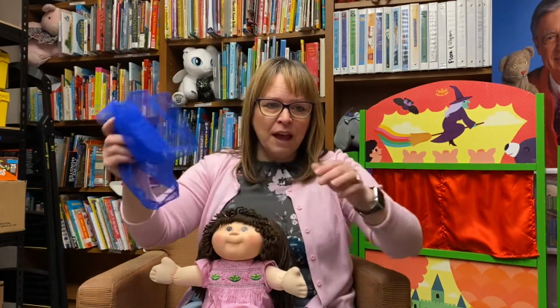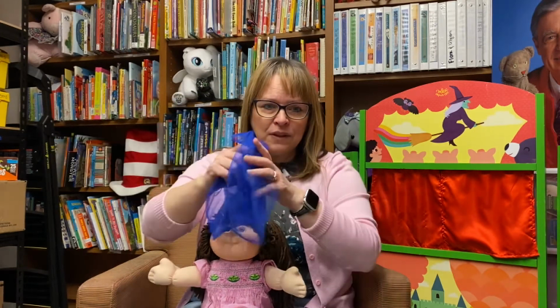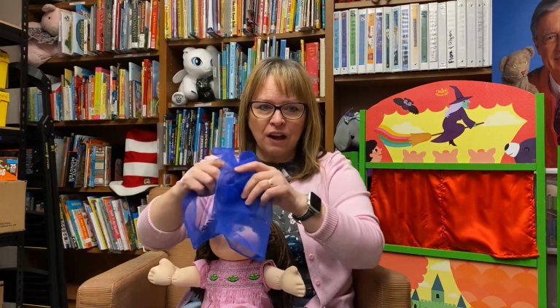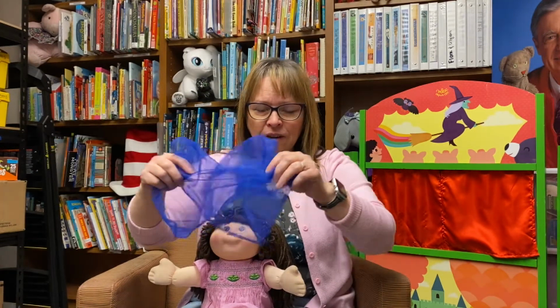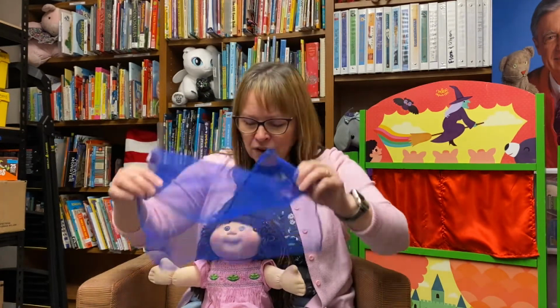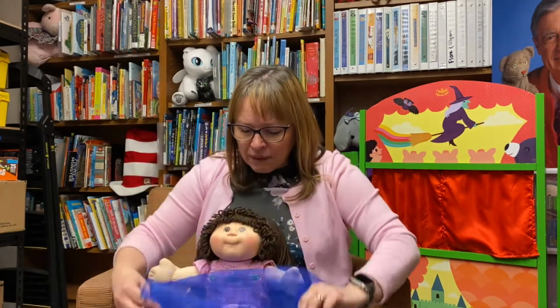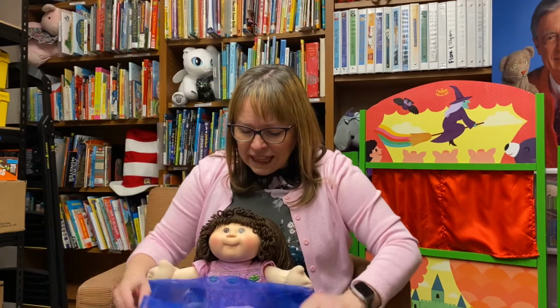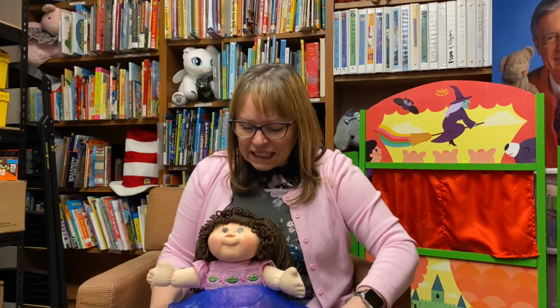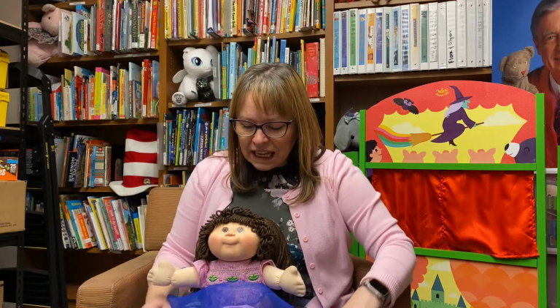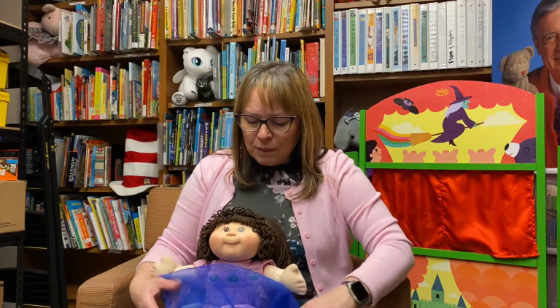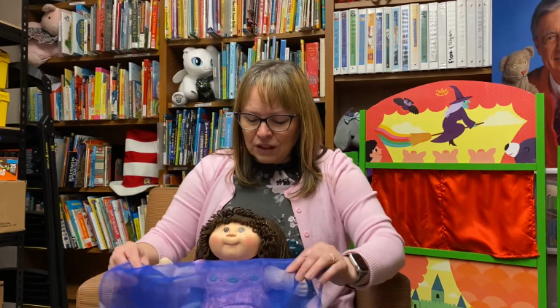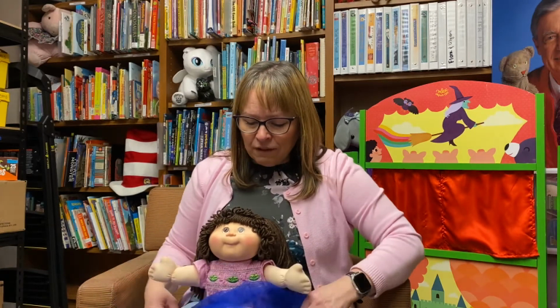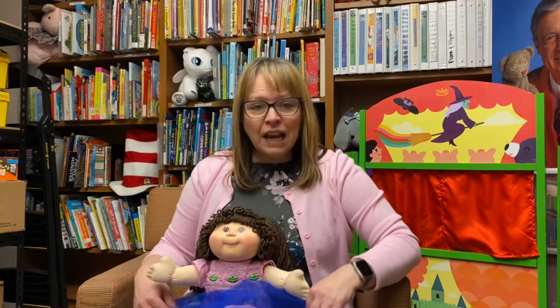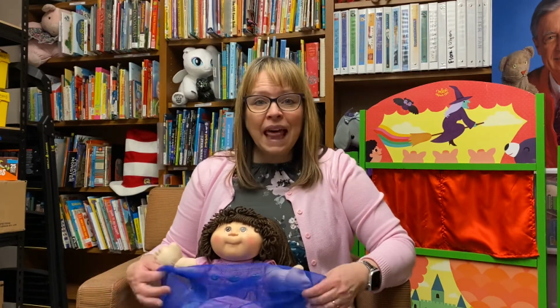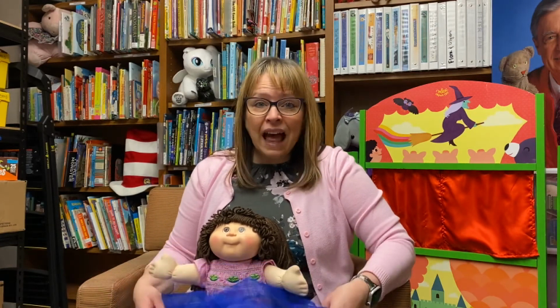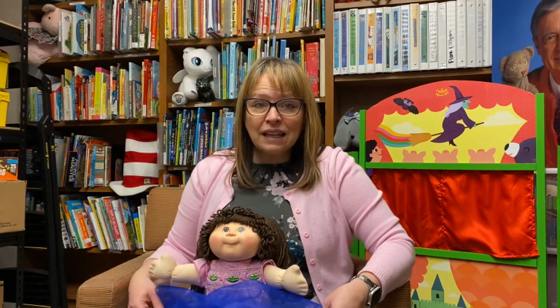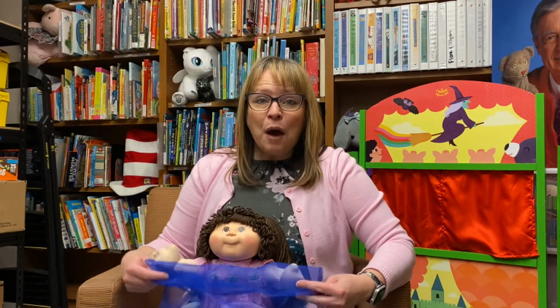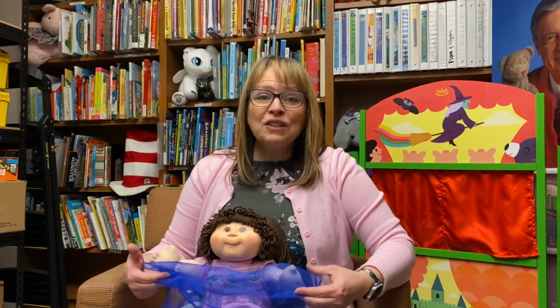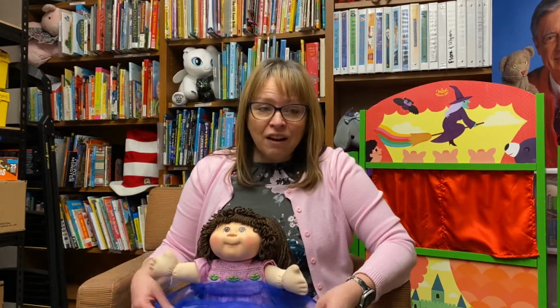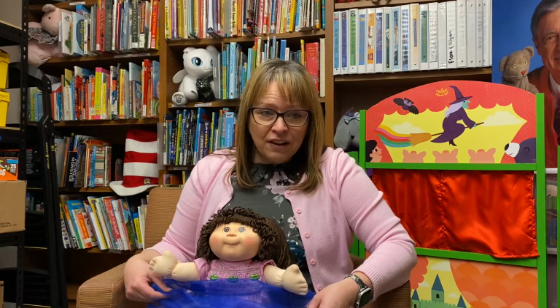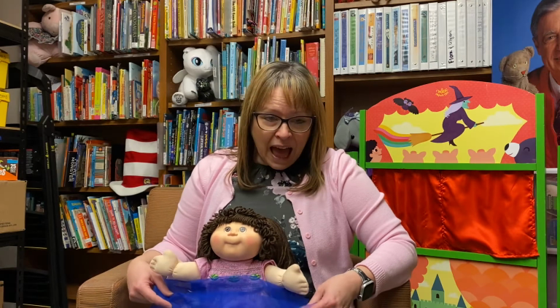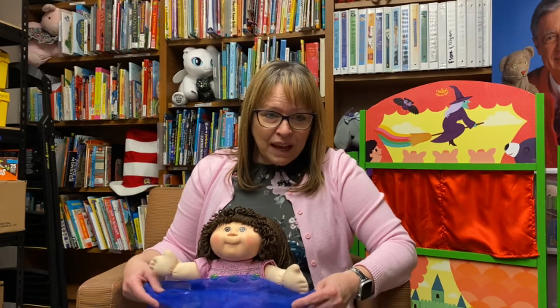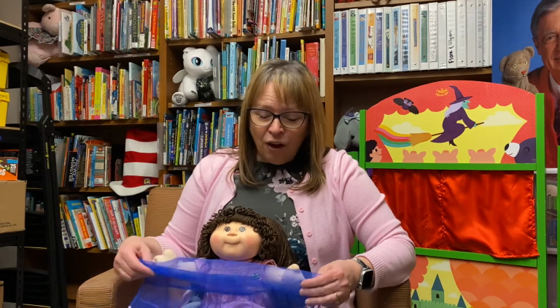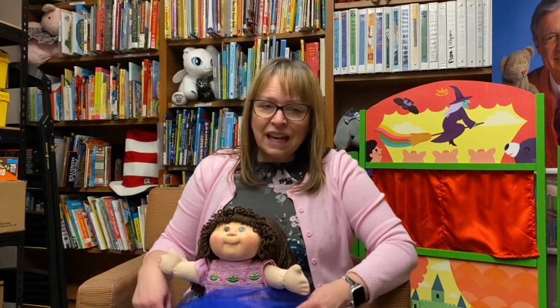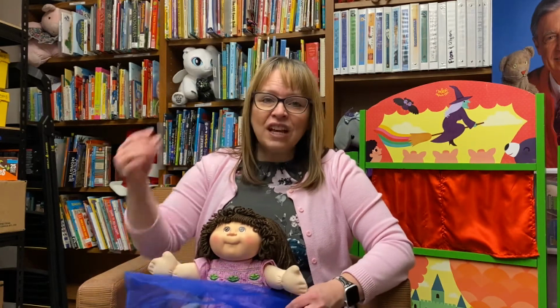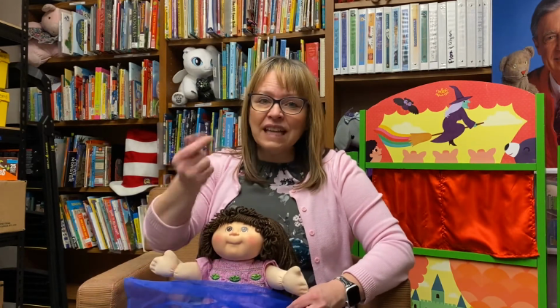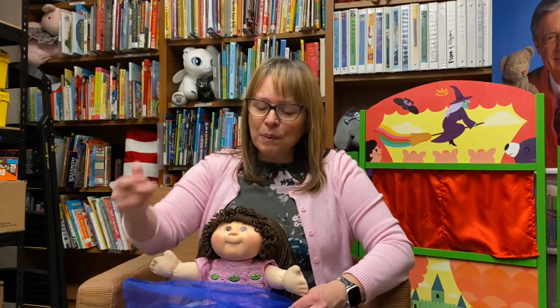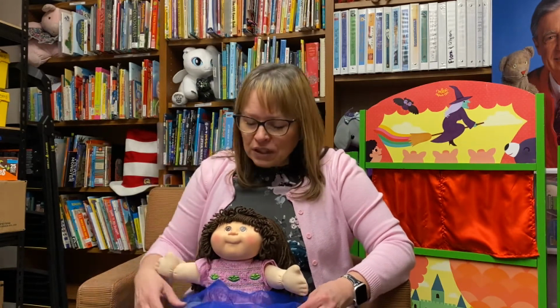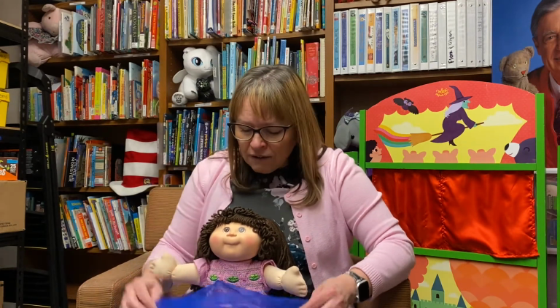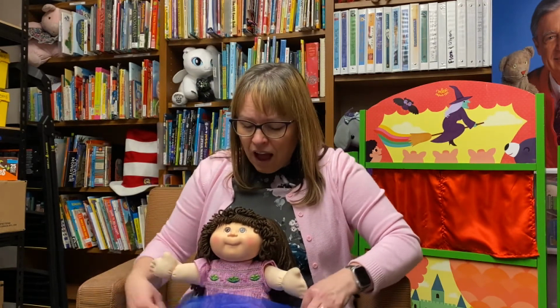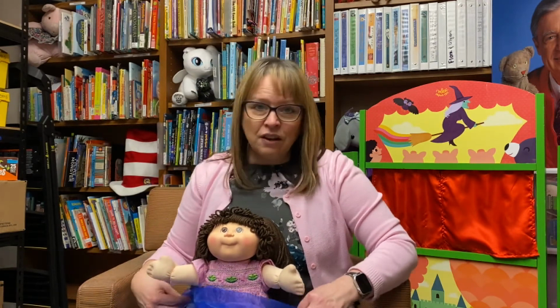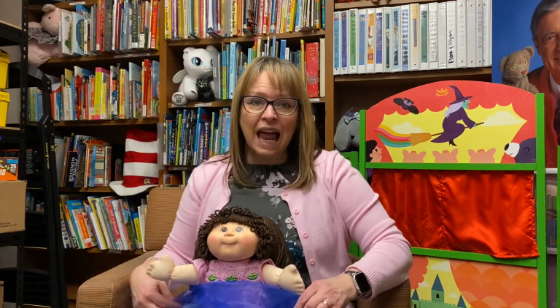Put your scarf on your lap like this. Put your scarf on your lap like that. Put your scarf on your lap — oh, it's such a snap. Put your scarf on your lap.